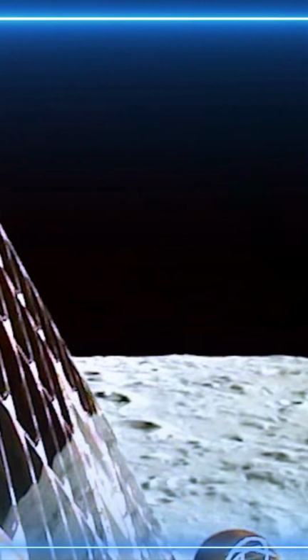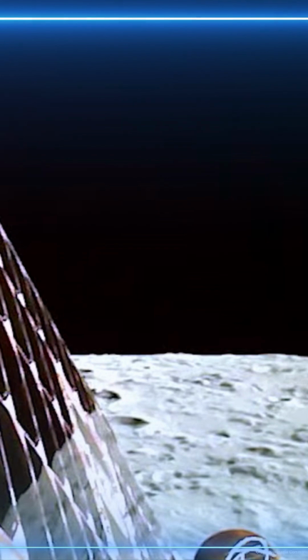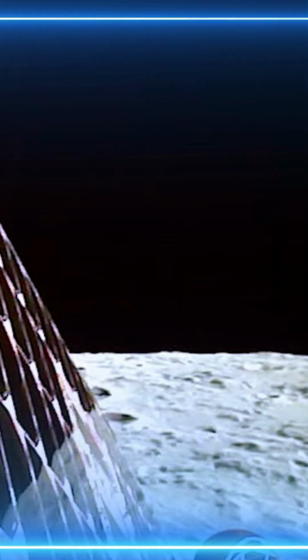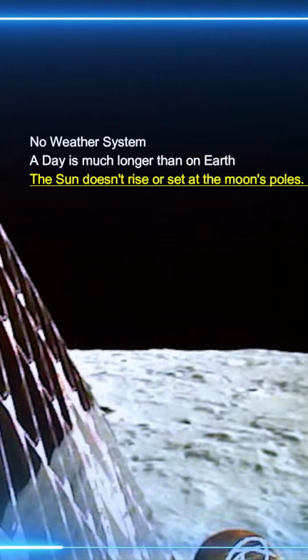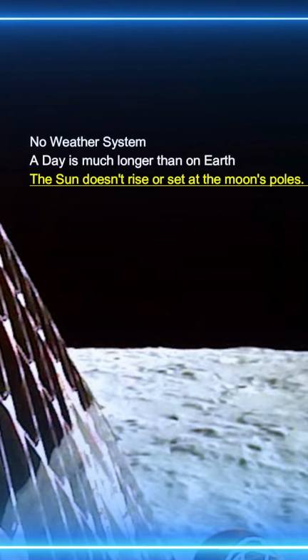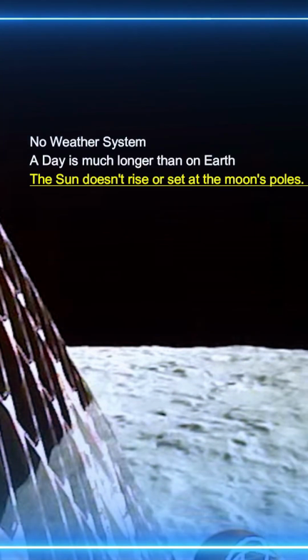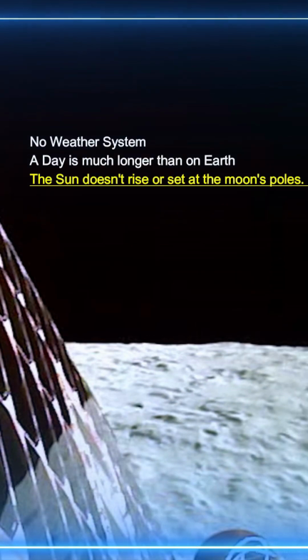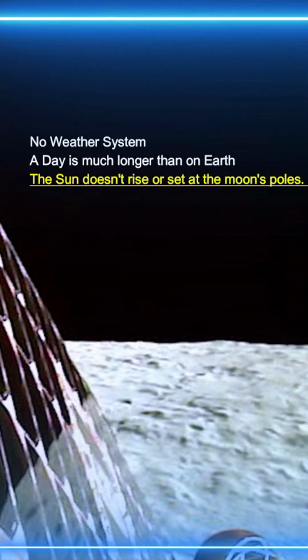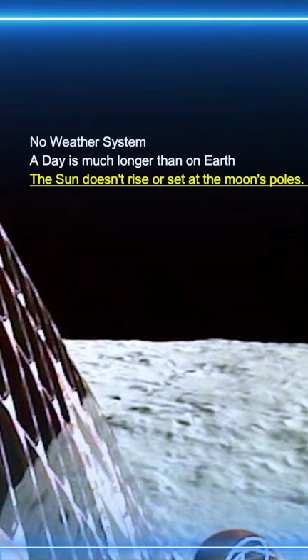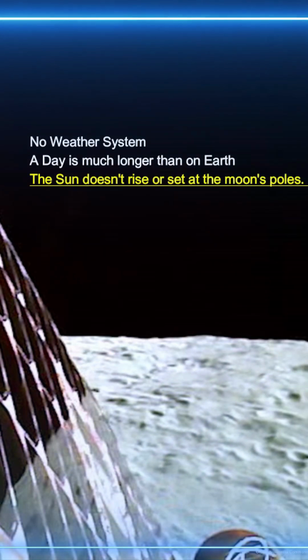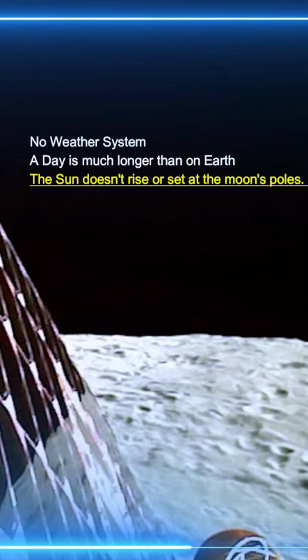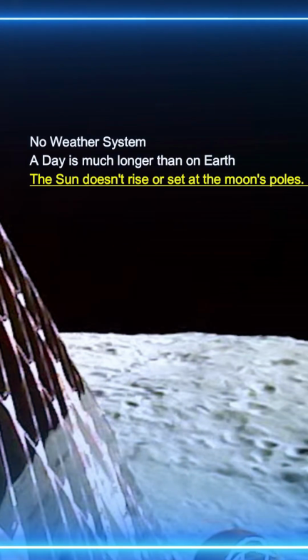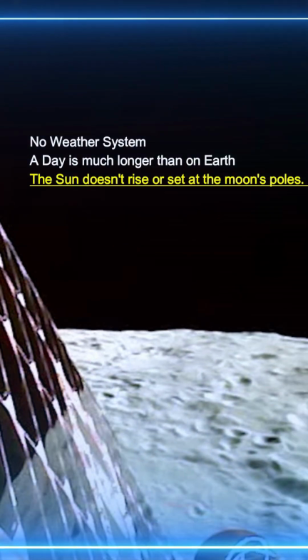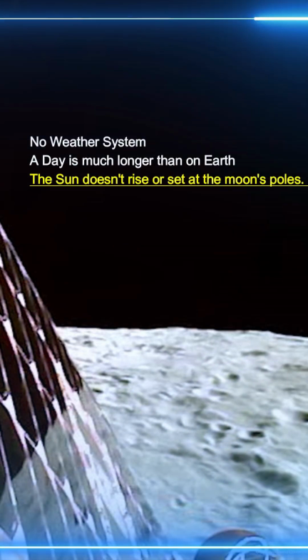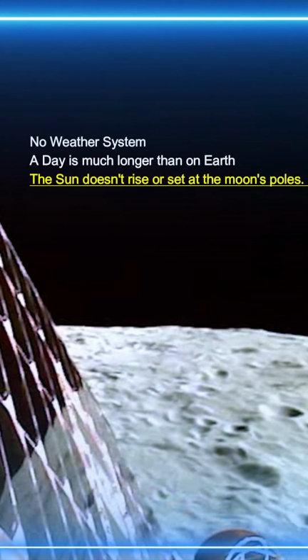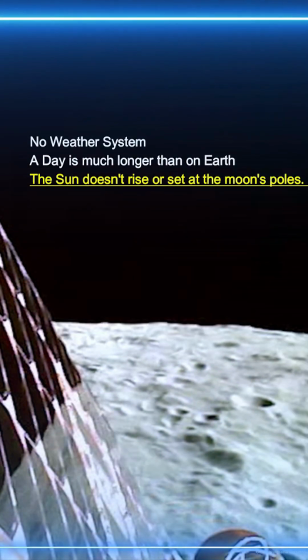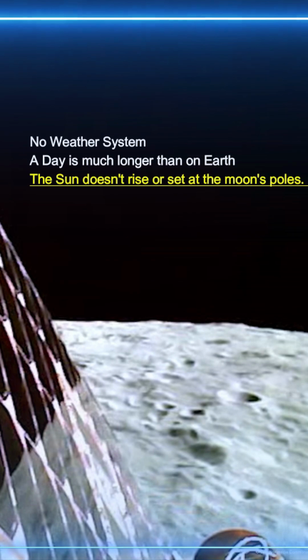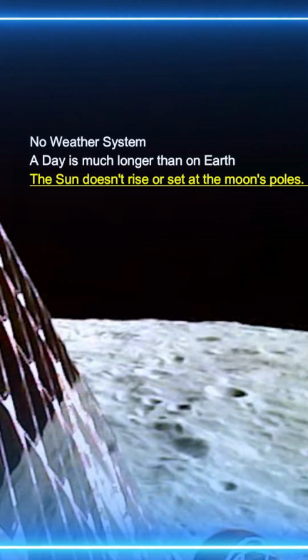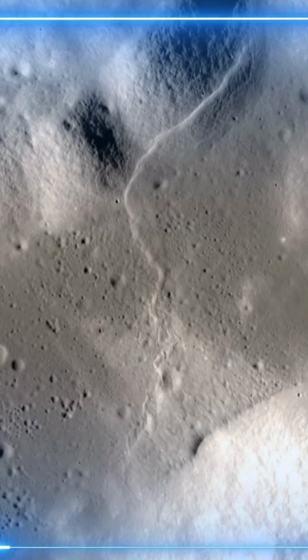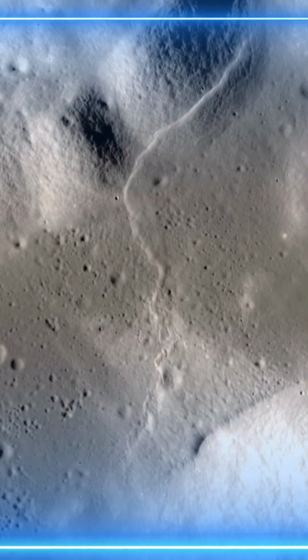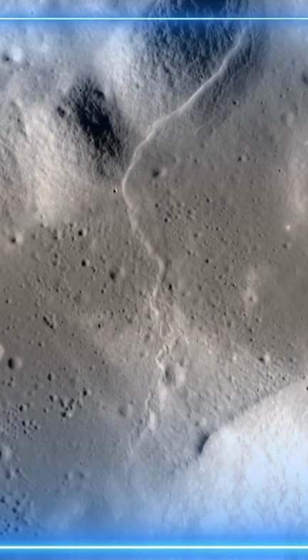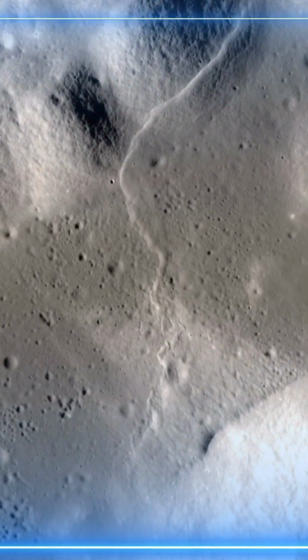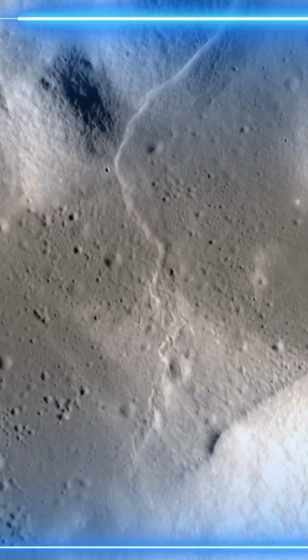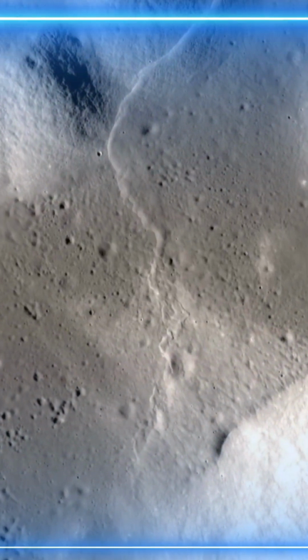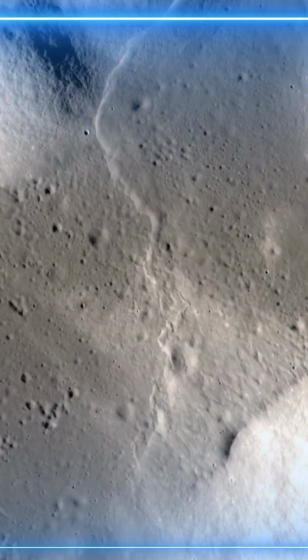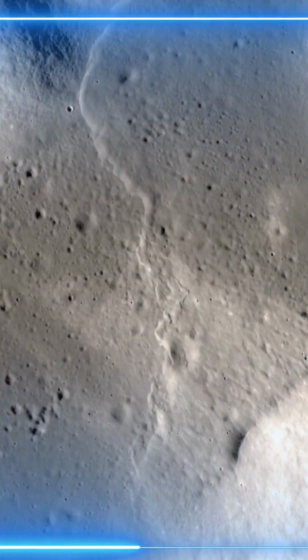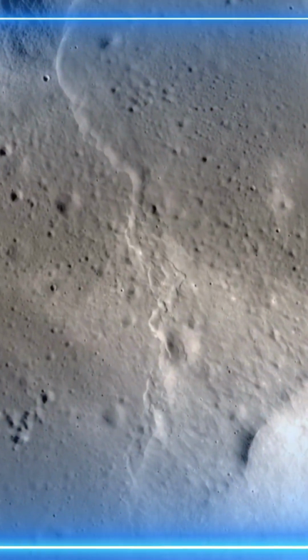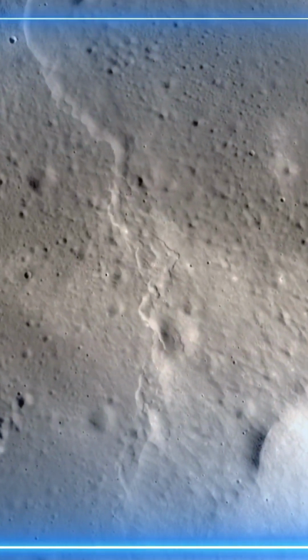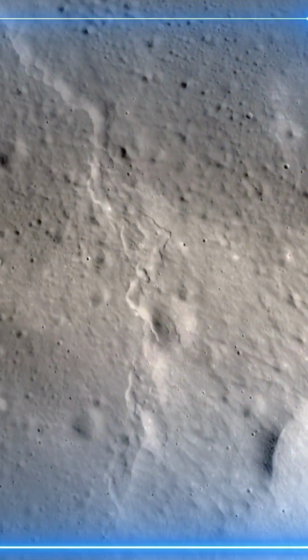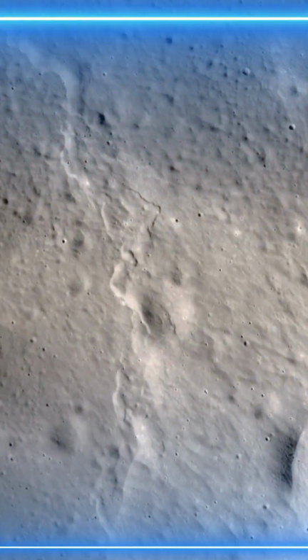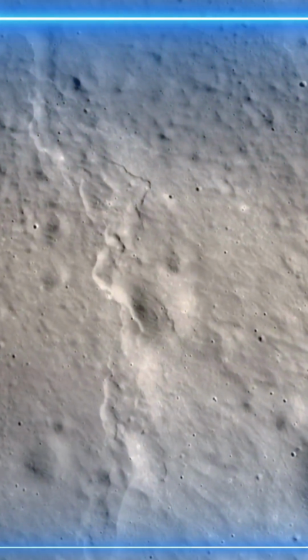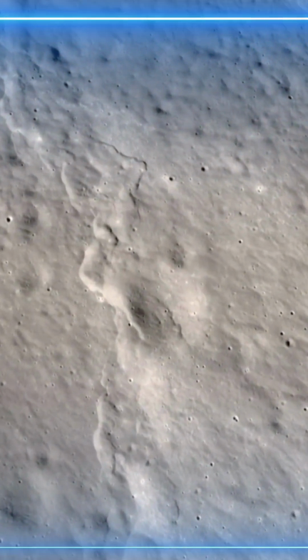At the moon's poles, the sun doesn't rise or set. Due to the extreme heat during the day and freezing cold at night, water on the moon exists only in a solid form at the poles or in trace amounts within rocks.